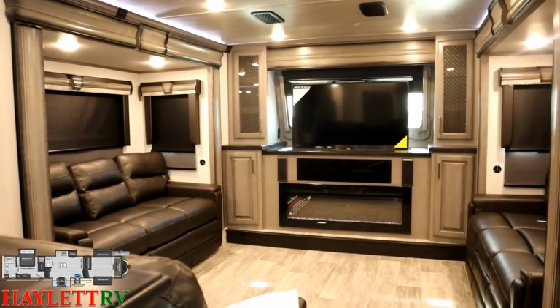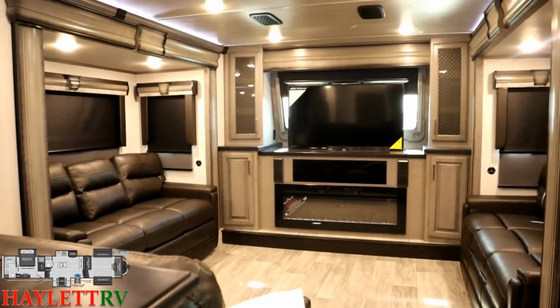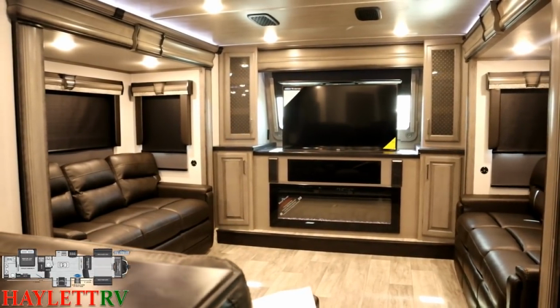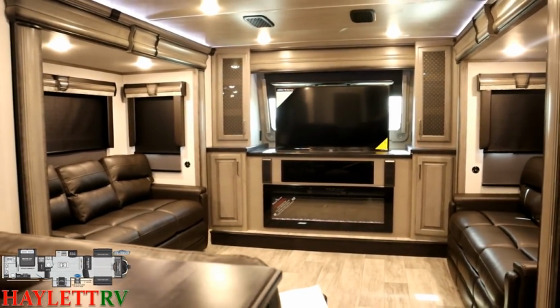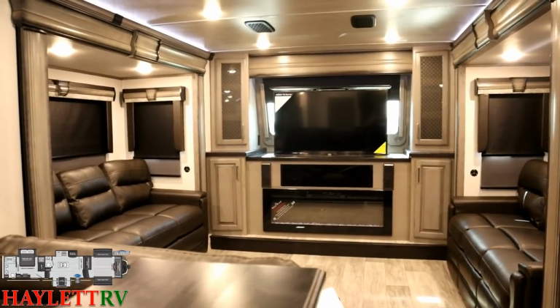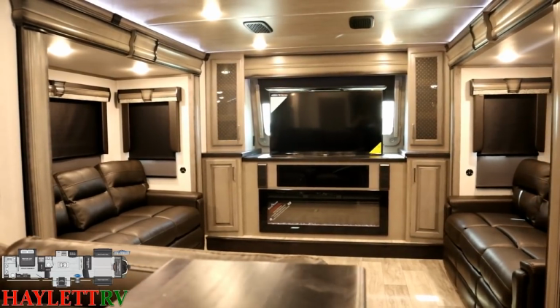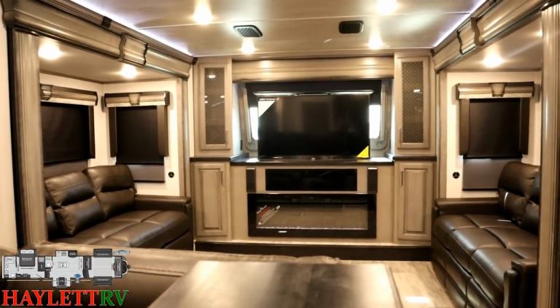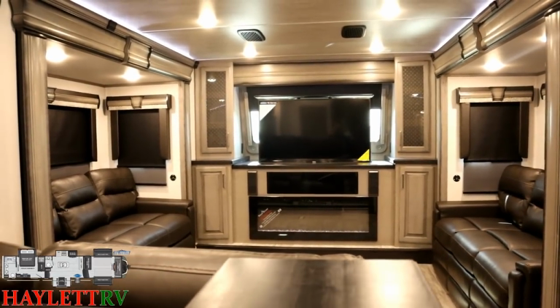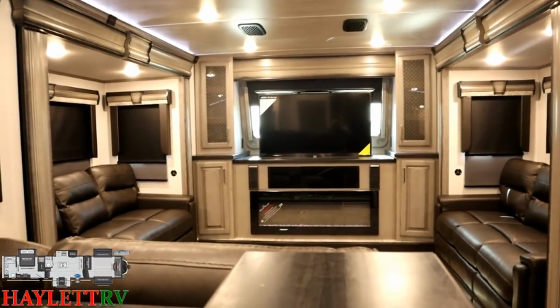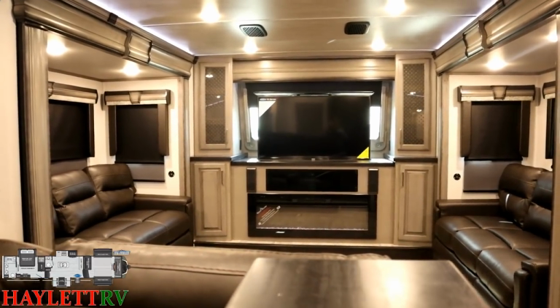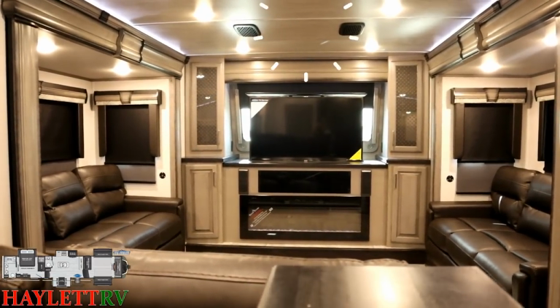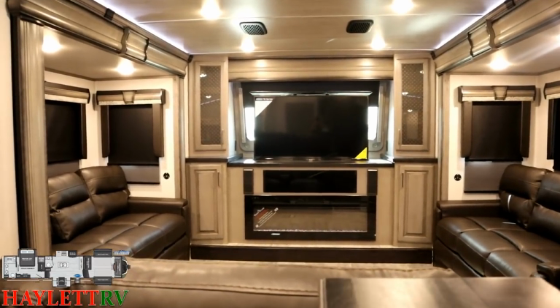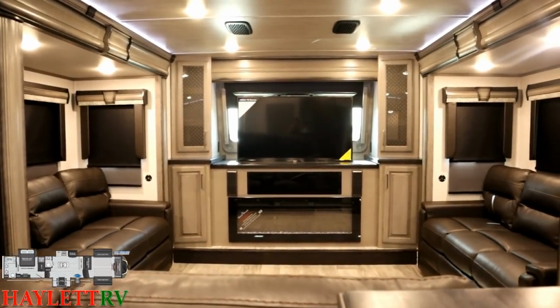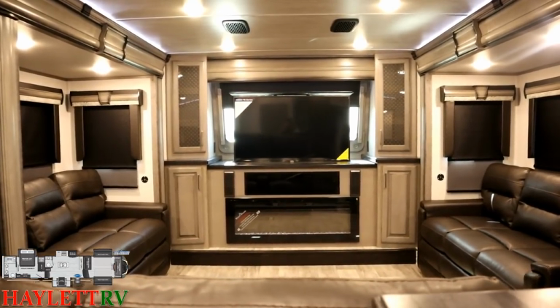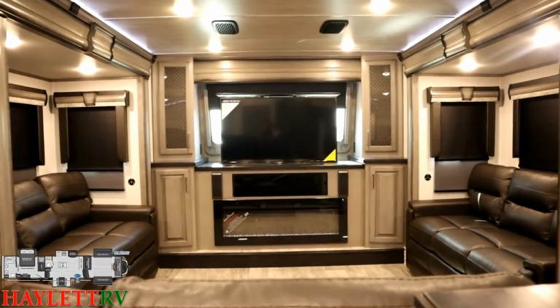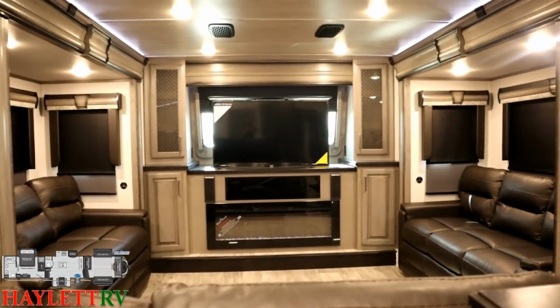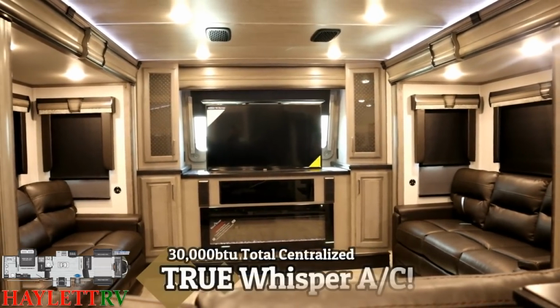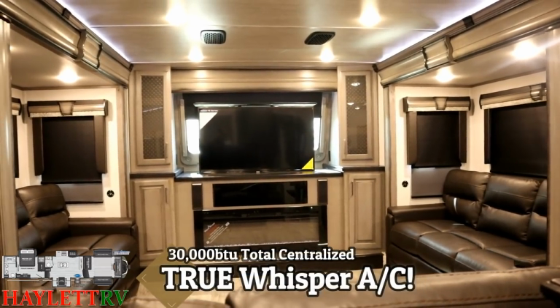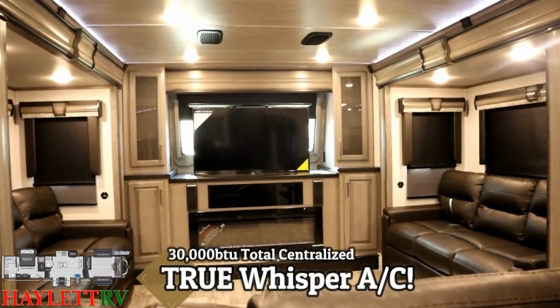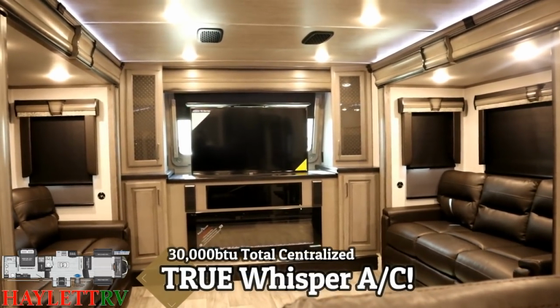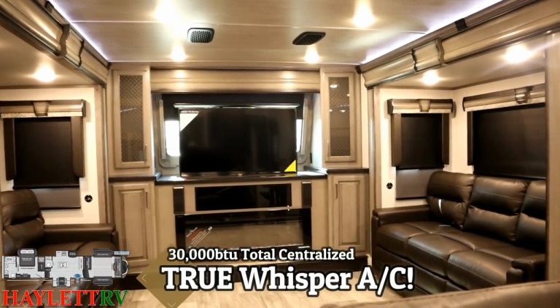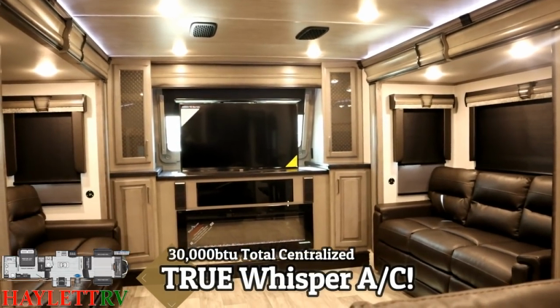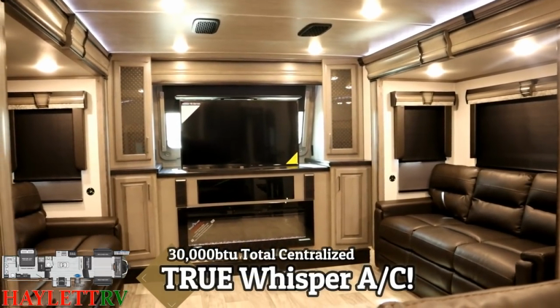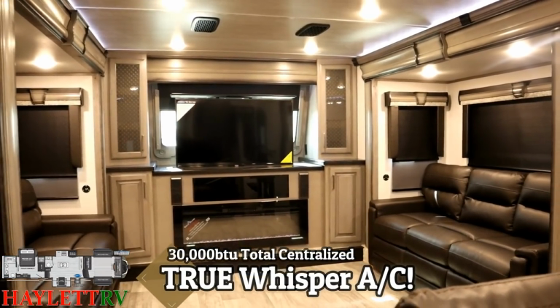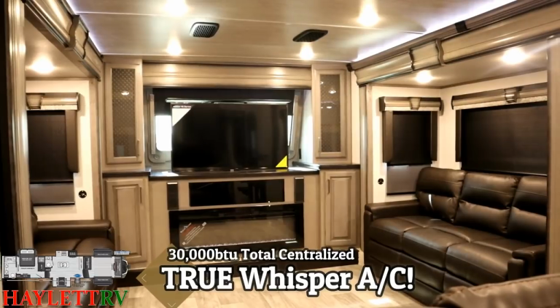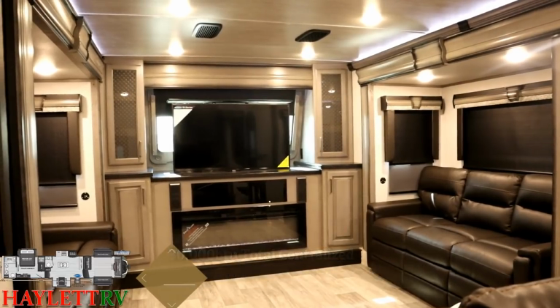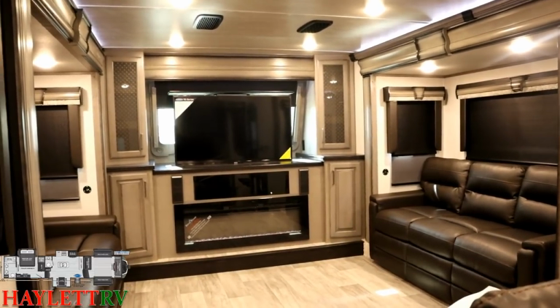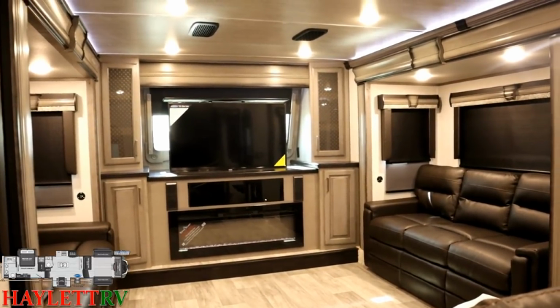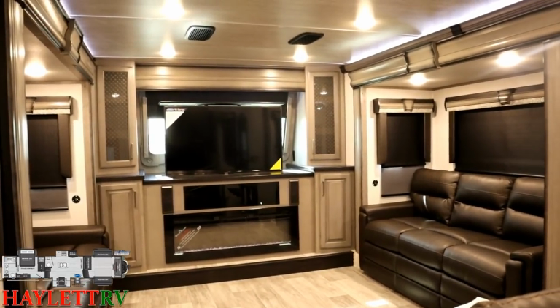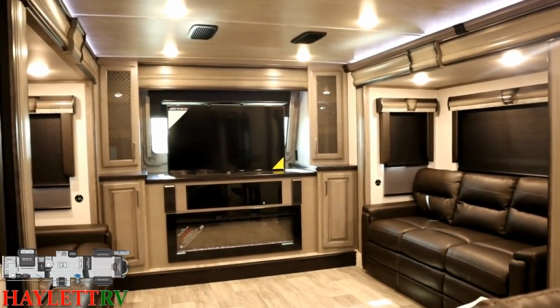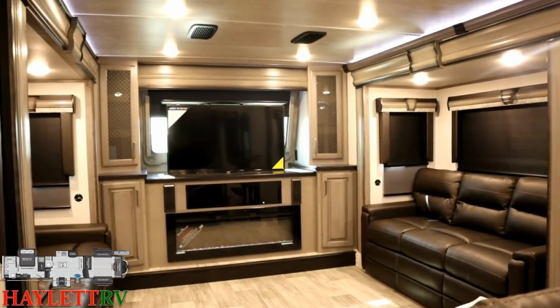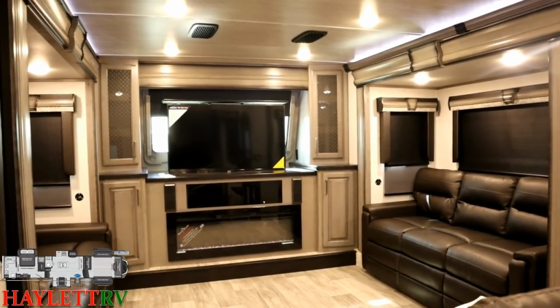One of the things I want to point out as we're looking around here — if you look up top, you can see those two little air intake vents. This is a dual whisper air system. That's a true whisper air, because ladies and gentlemen, if you don't see the square, then you won't hear the air.